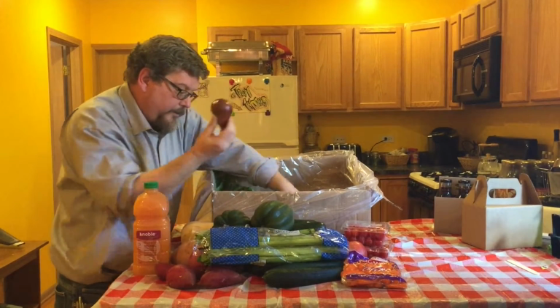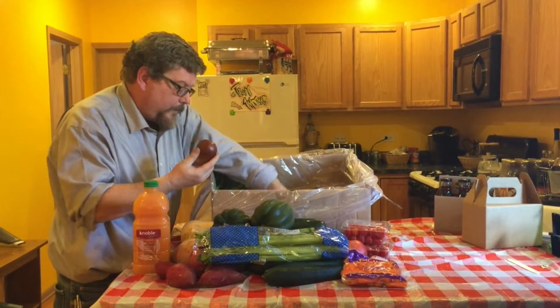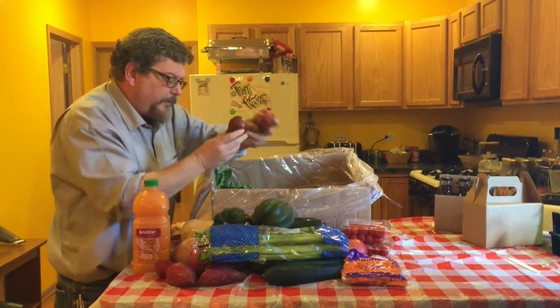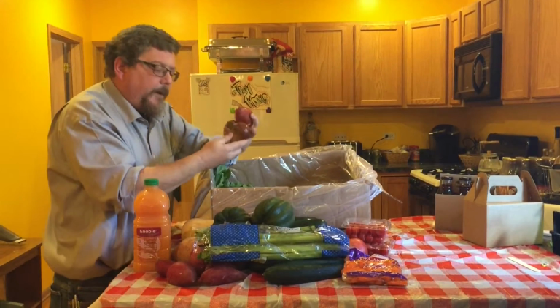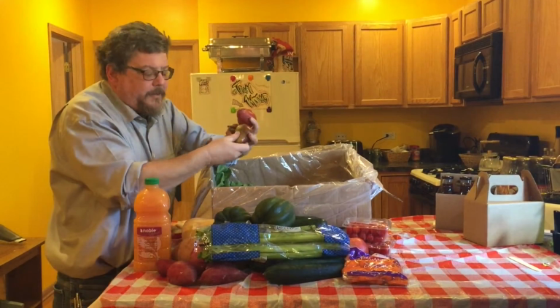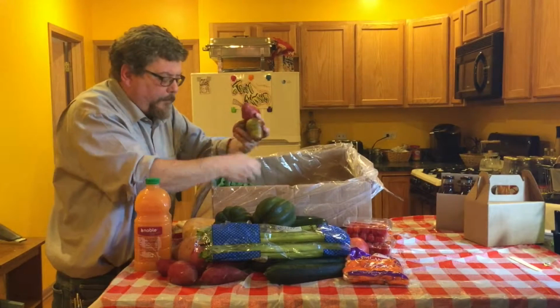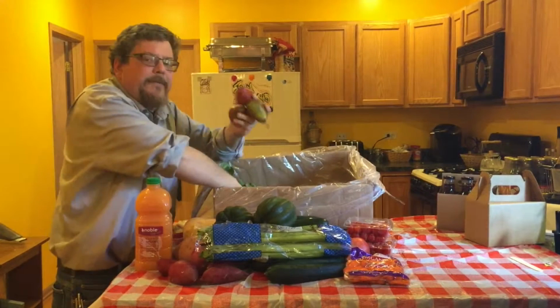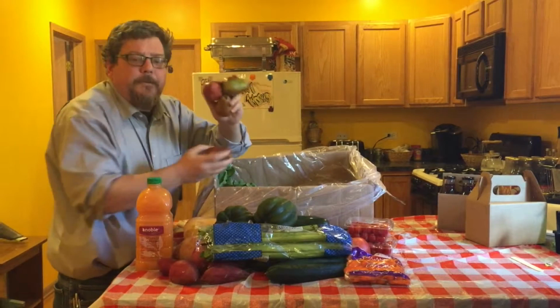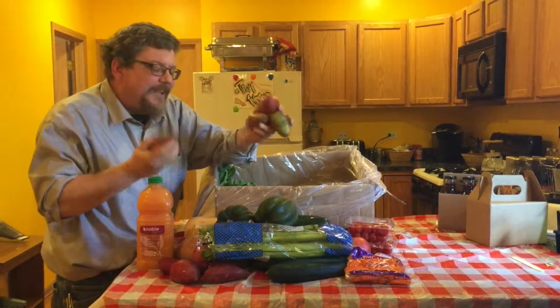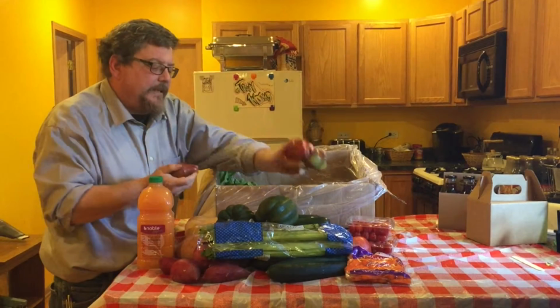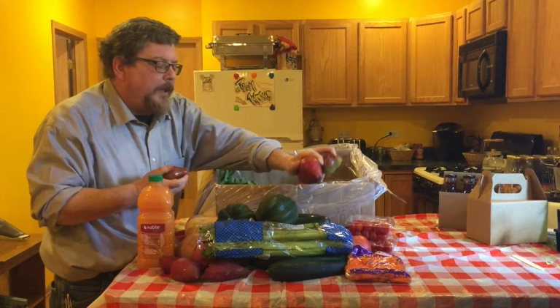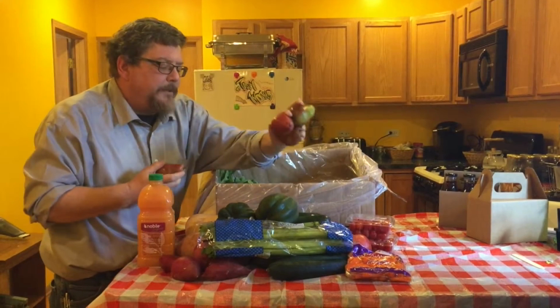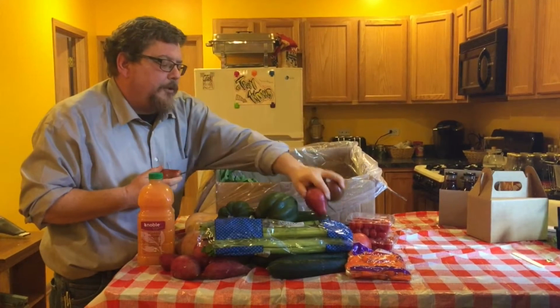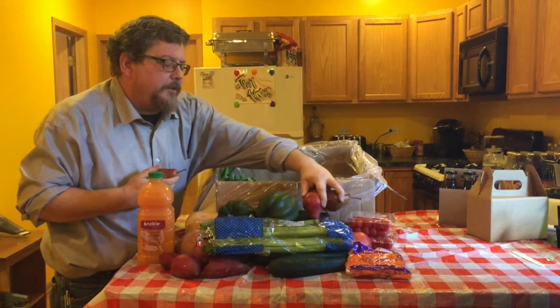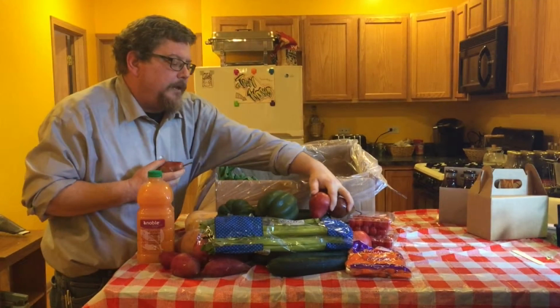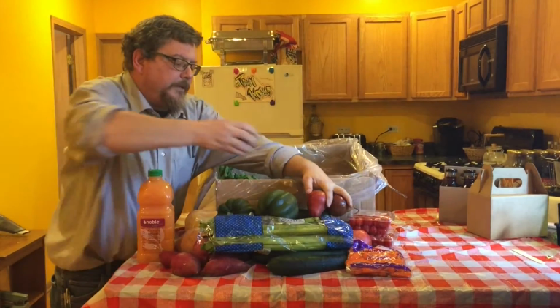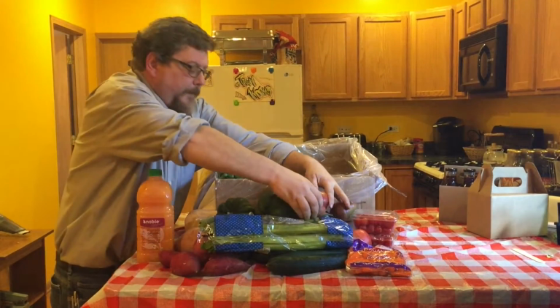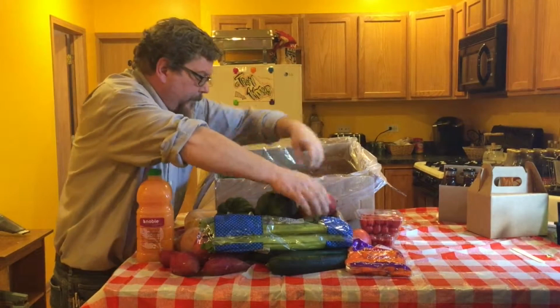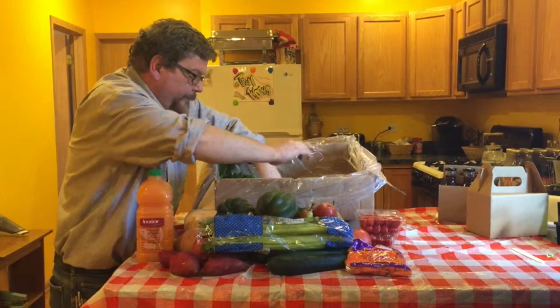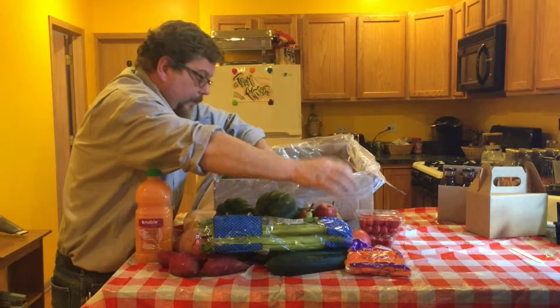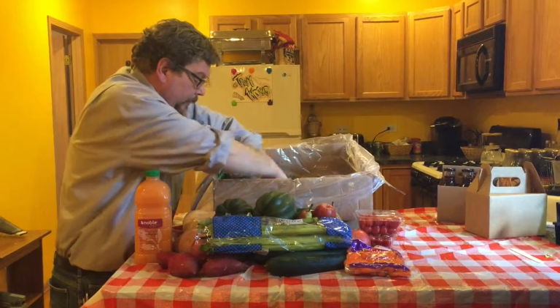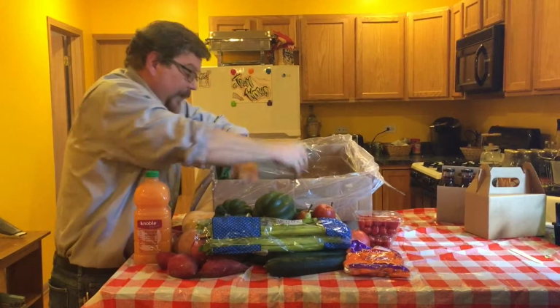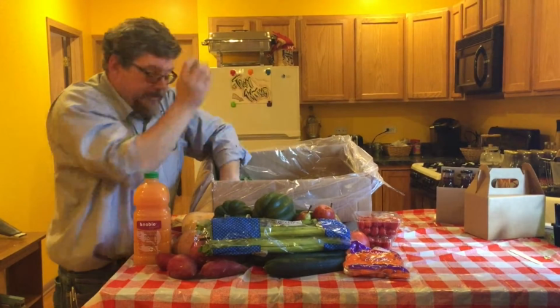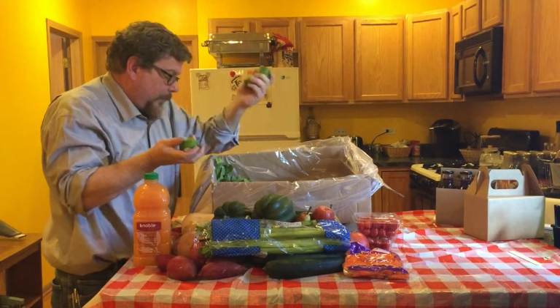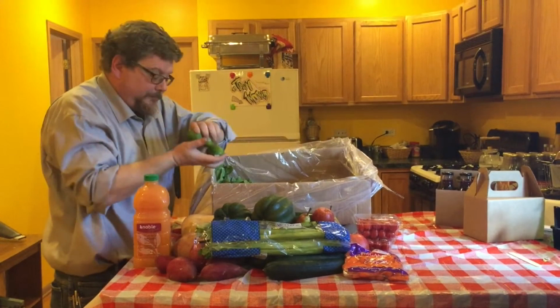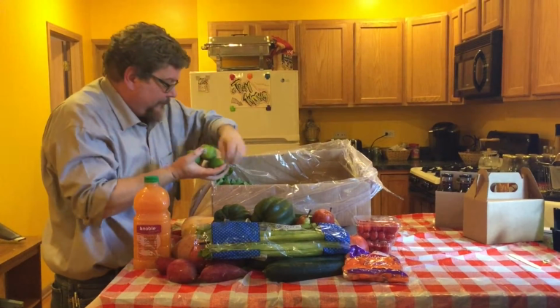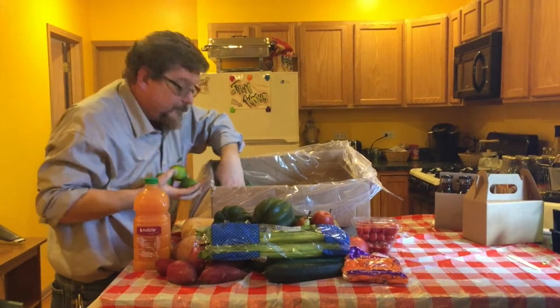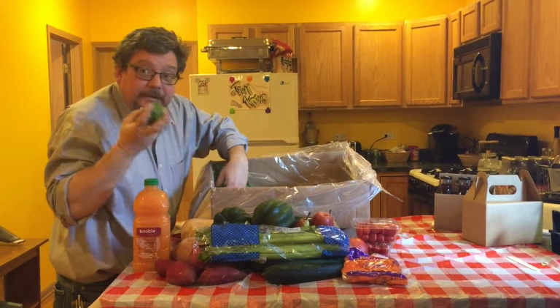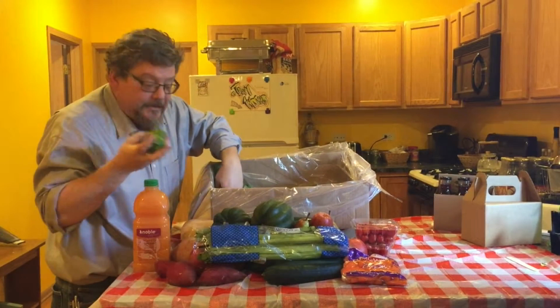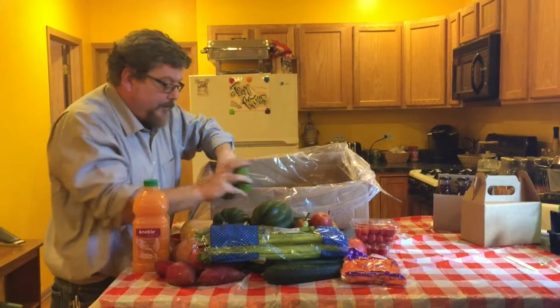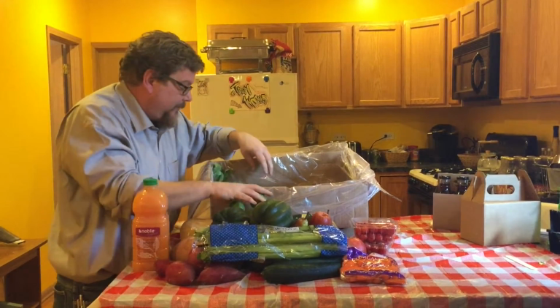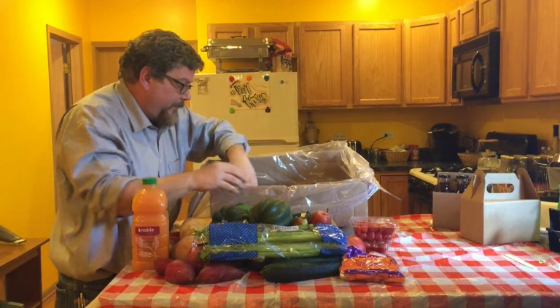Pears — you always love a good pear. People have a hard time with pears; they like to eat them but they're better cooked. You can make a really nice compote with them. Limes — tequila is good this time of year.